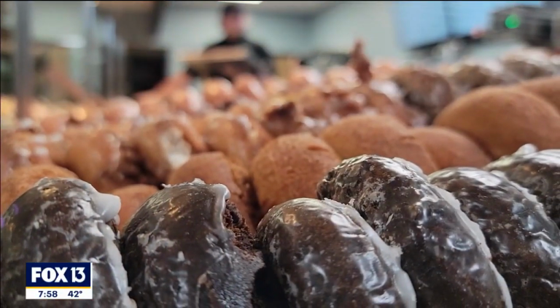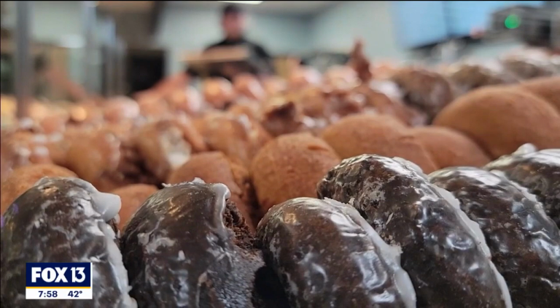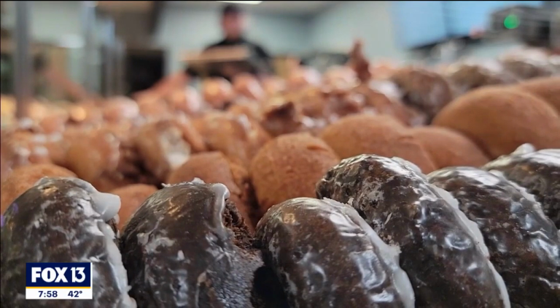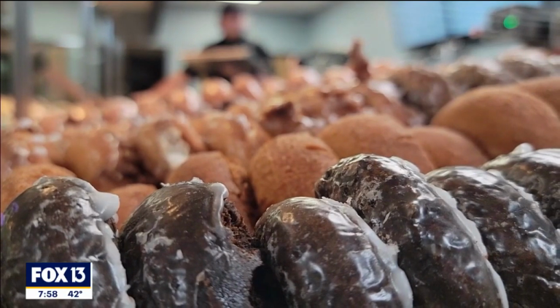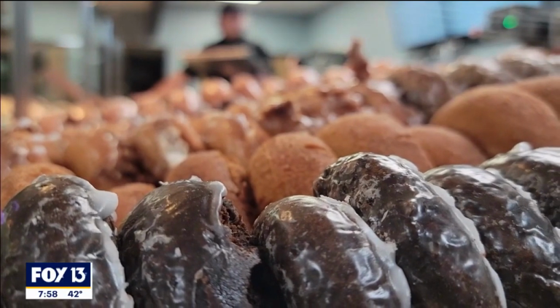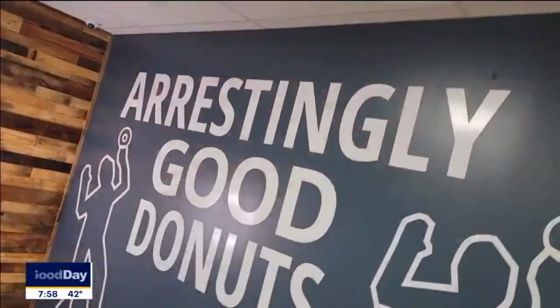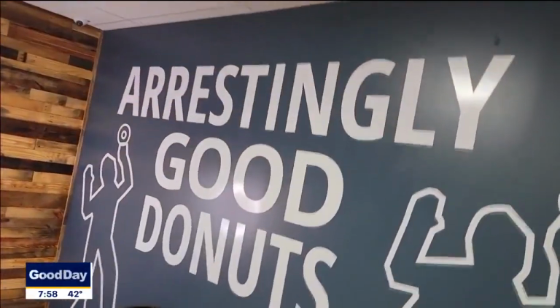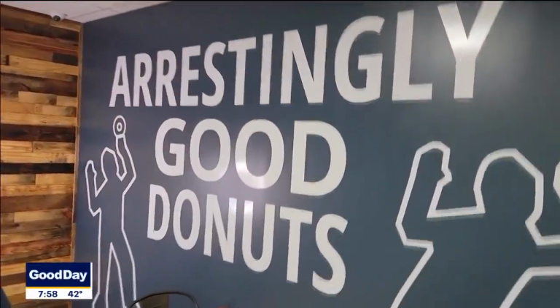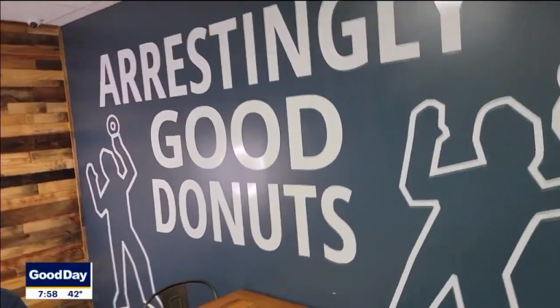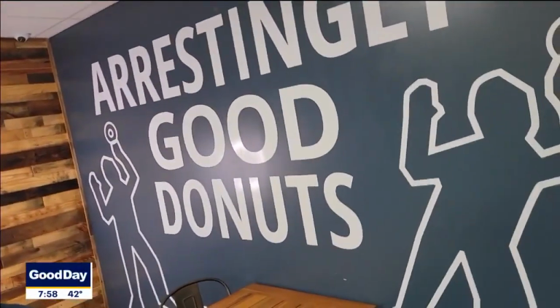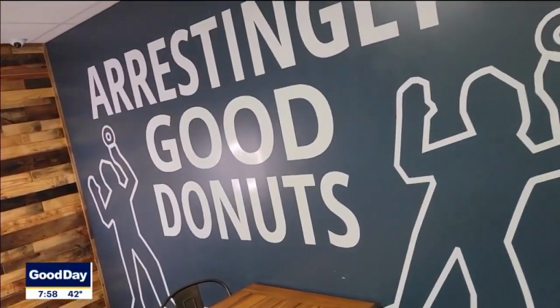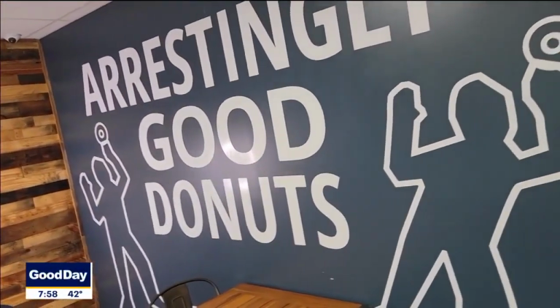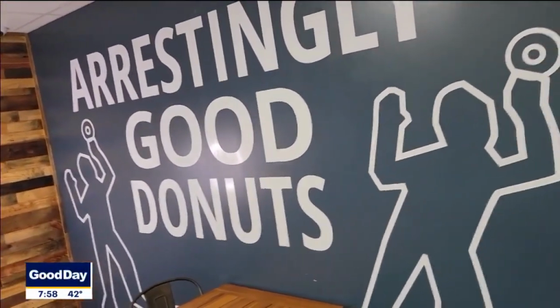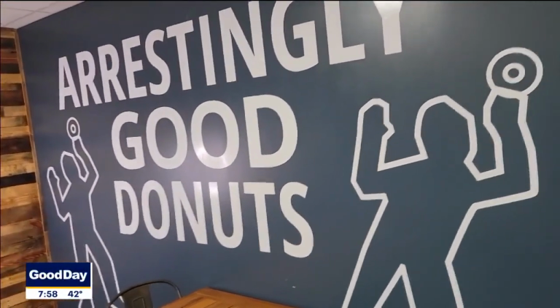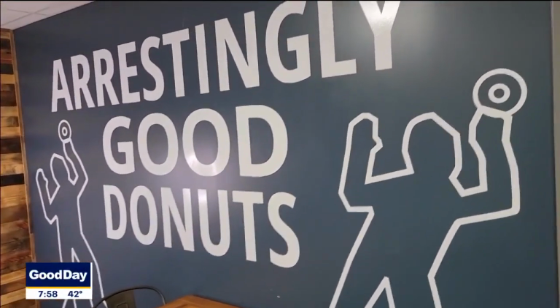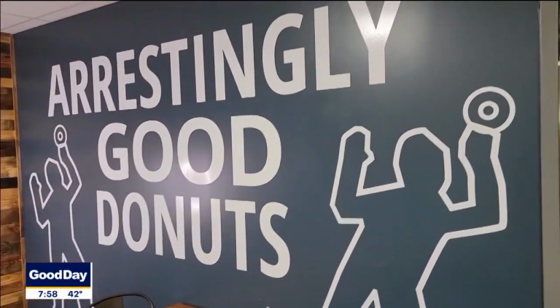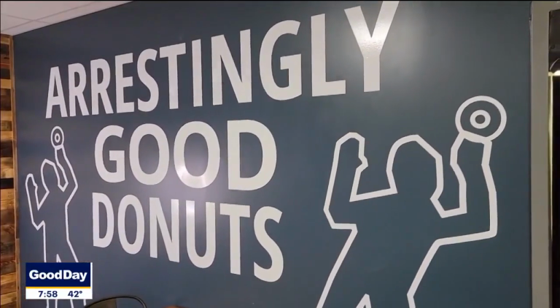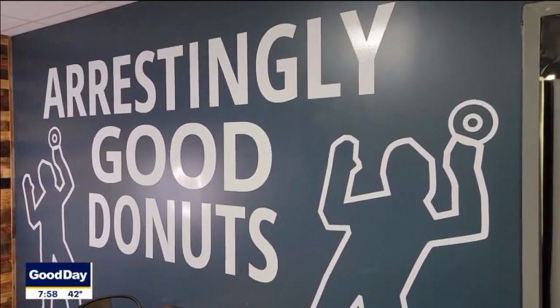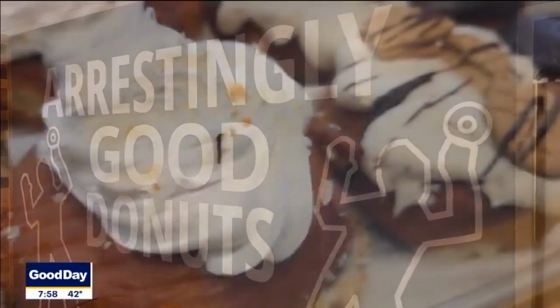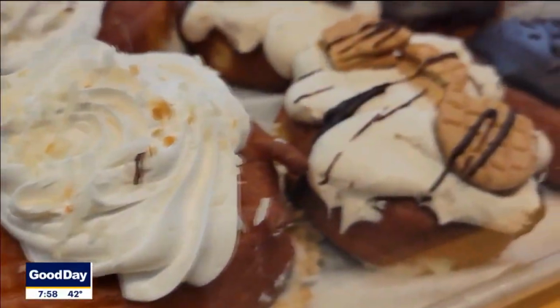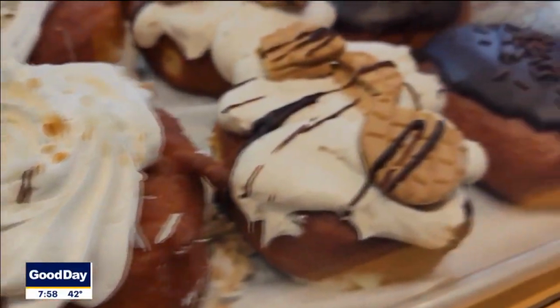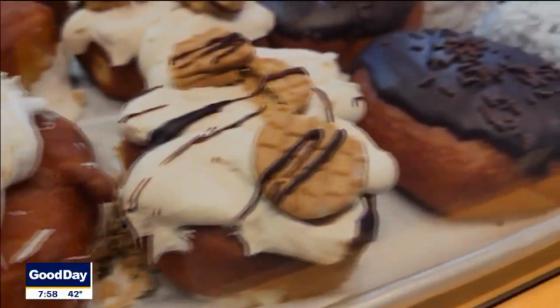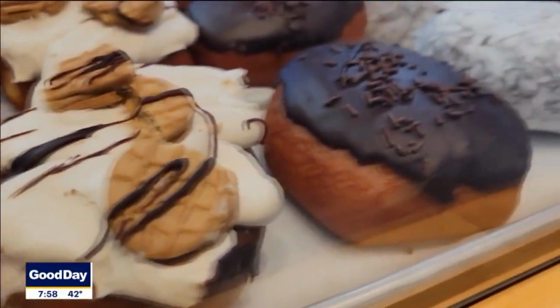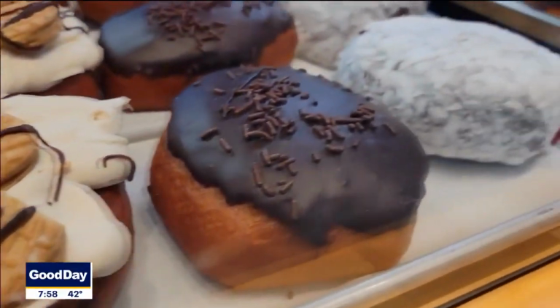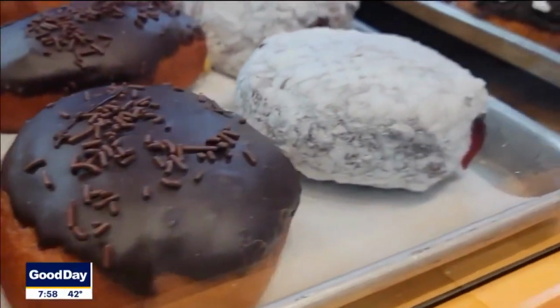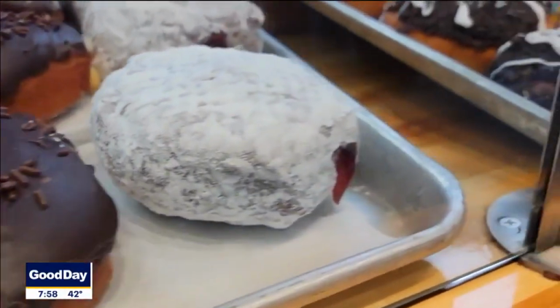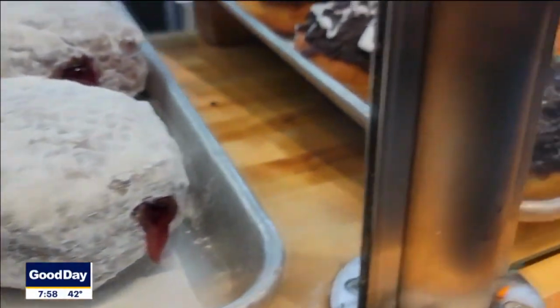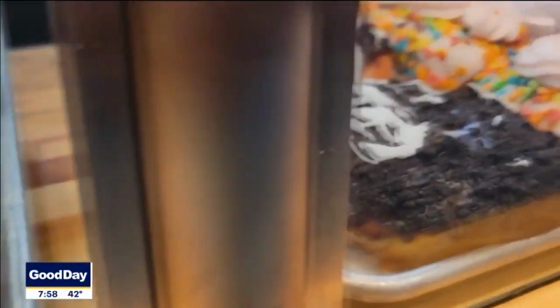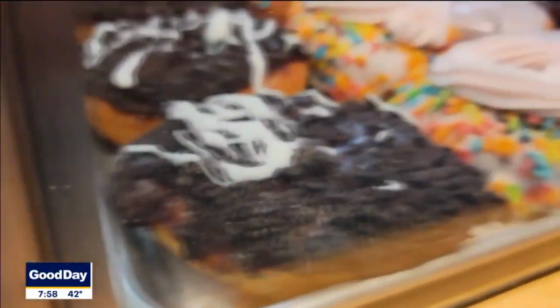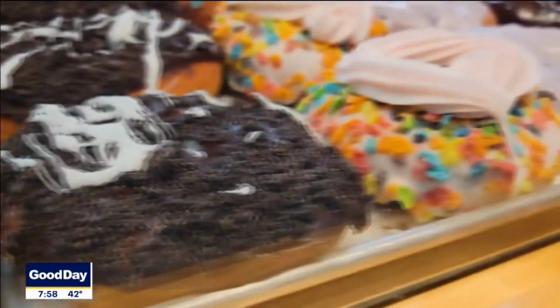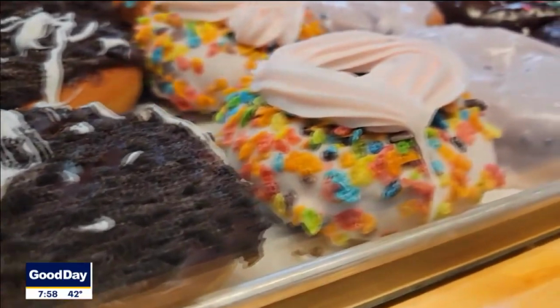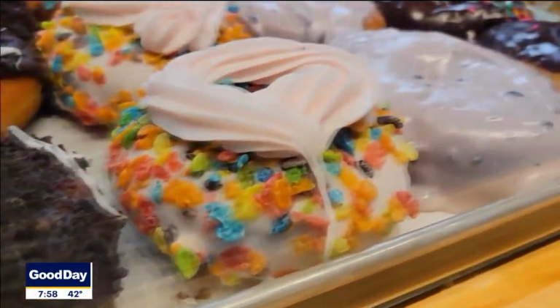Every weekend, check our Instagram and our Facebook at 5-0 Donut Co. We run specials every weekend. Our weekday menu is called the Usual Suspect and our weekend specials are called the Most Wanted.